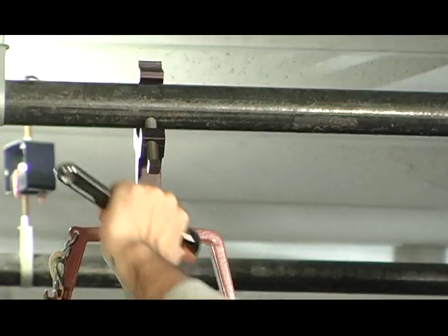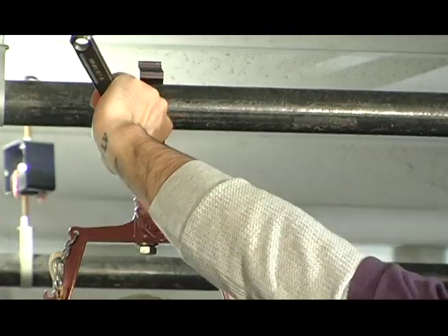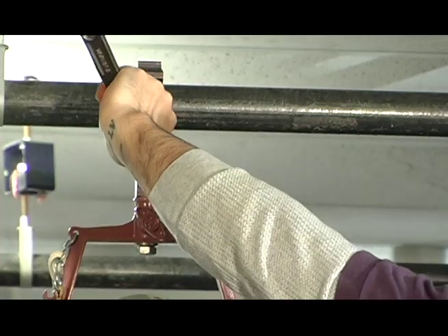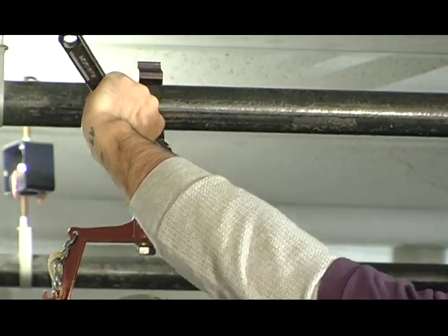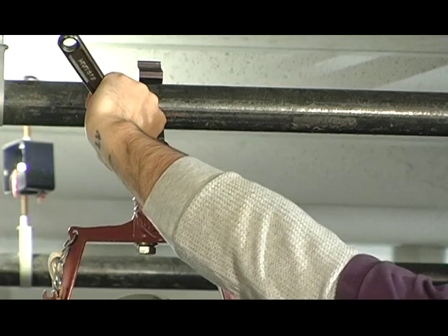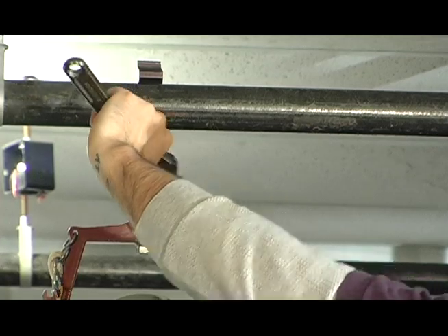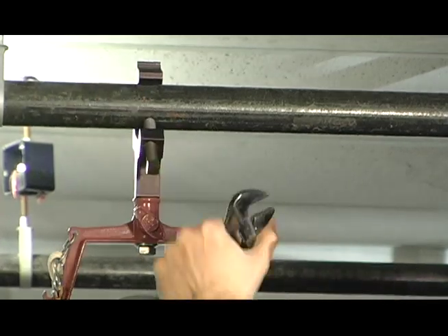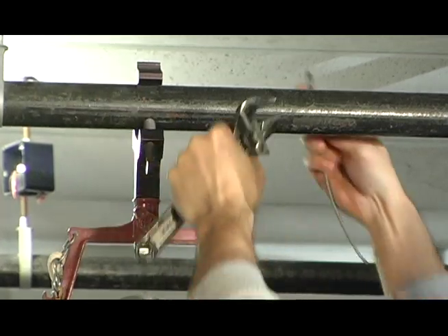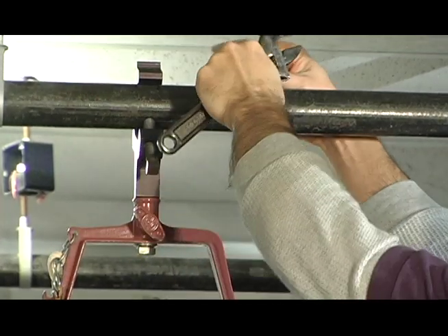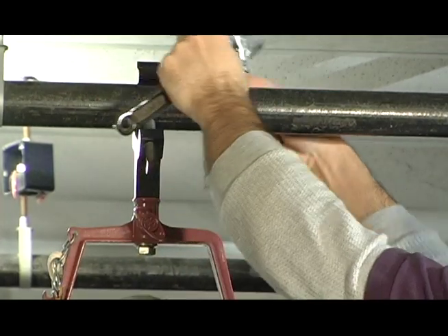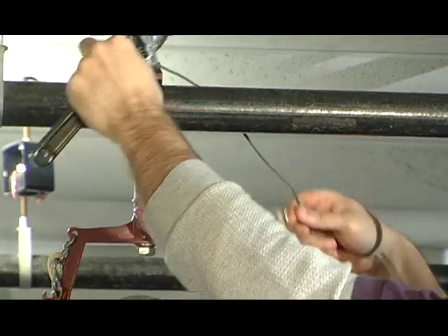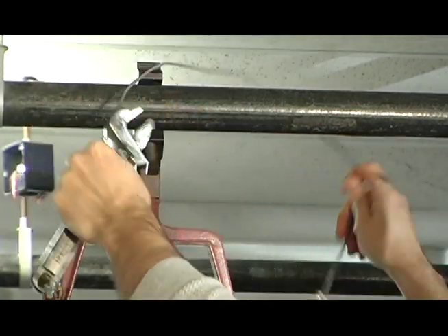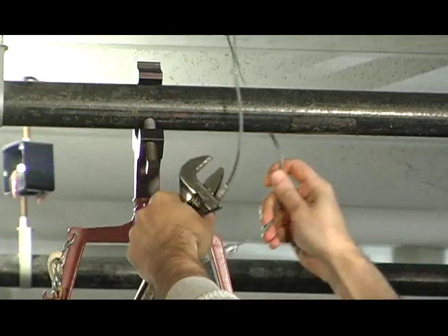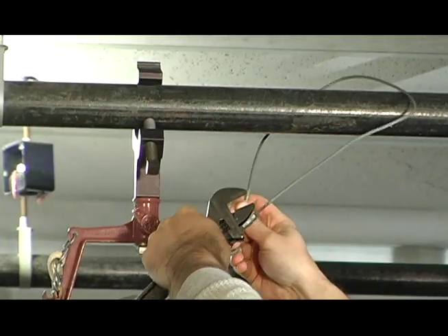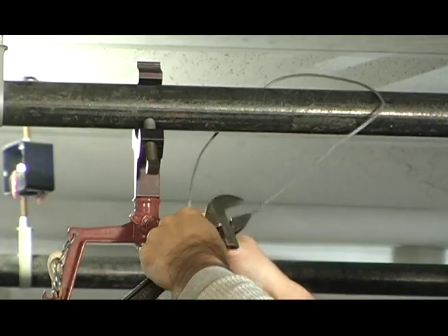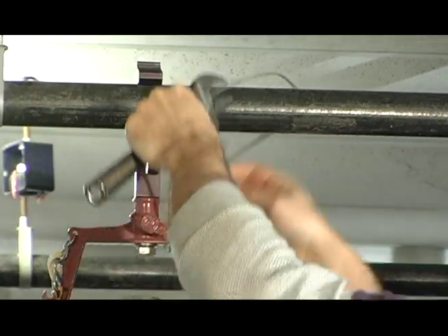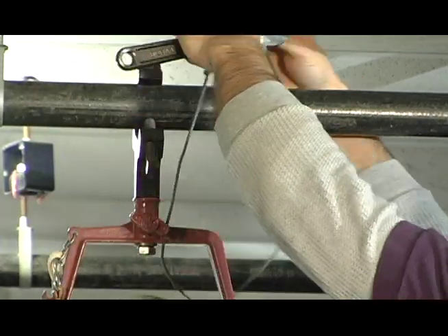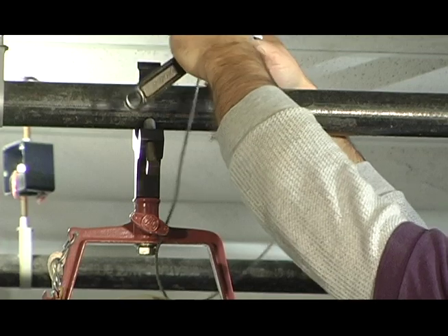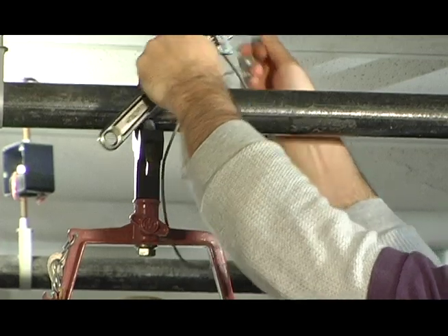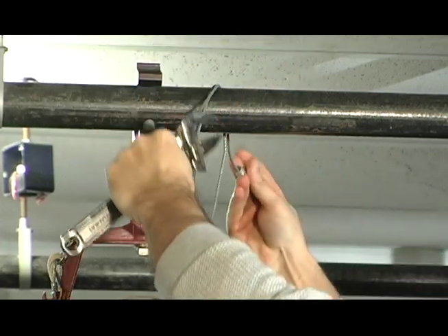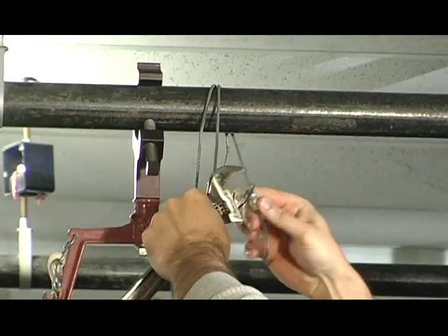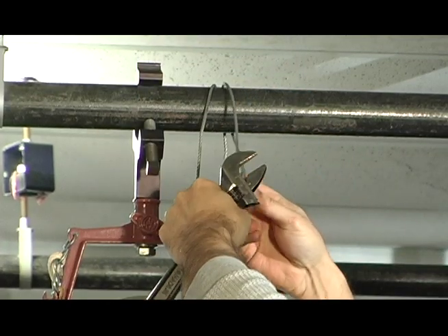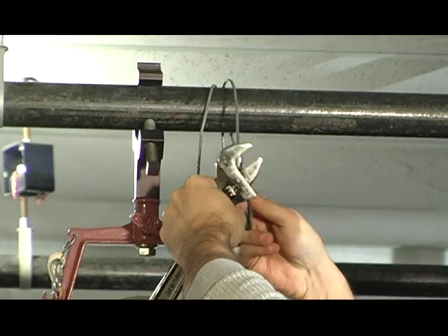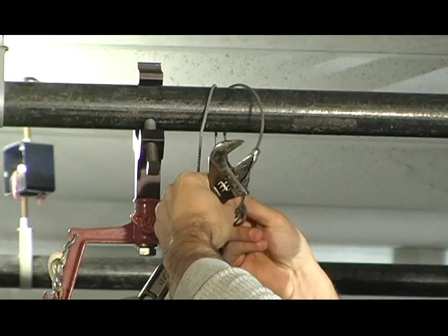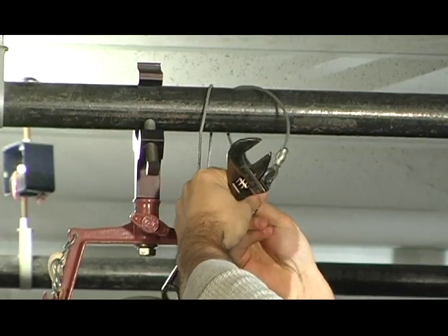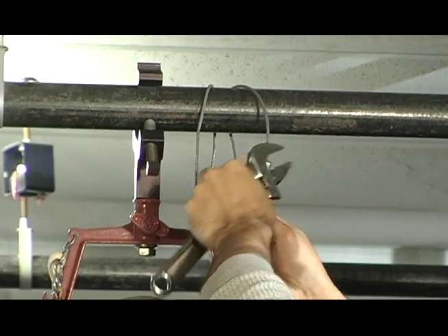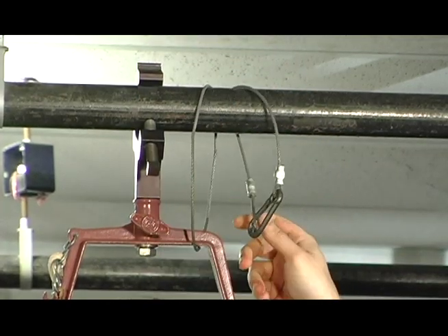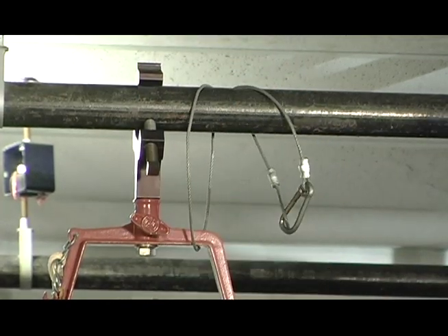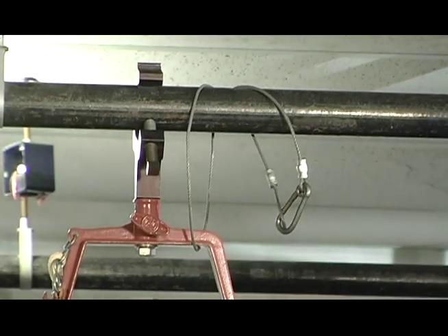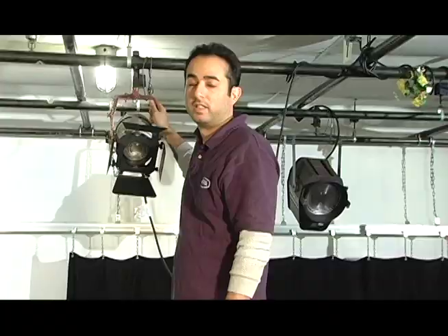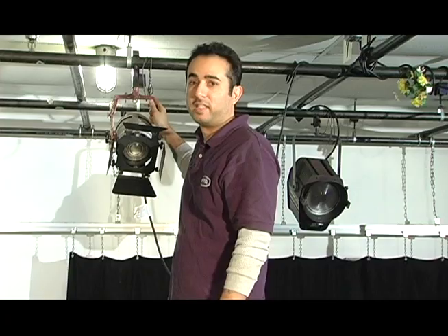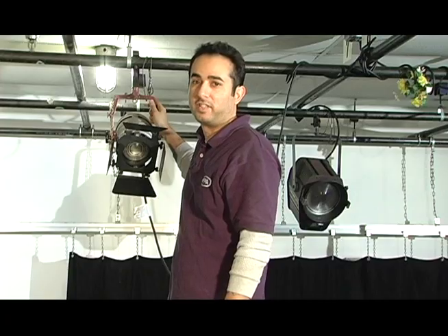After tightening the main bolt to the grid, simply take the safety chain and make at least one loop around the bar and the light itself, and clip both ends together. Nice and secure.